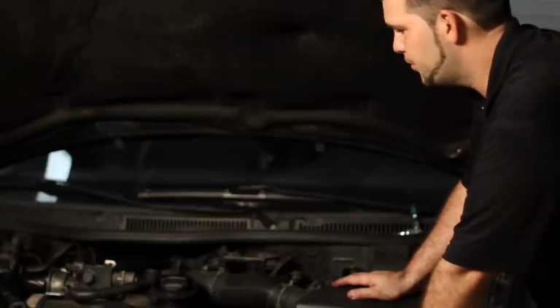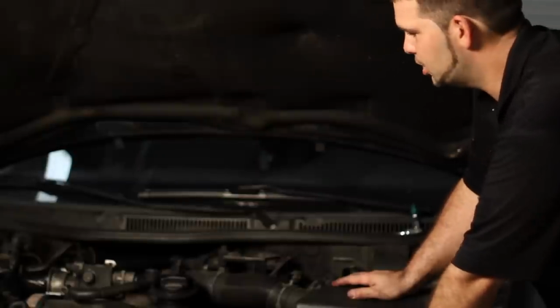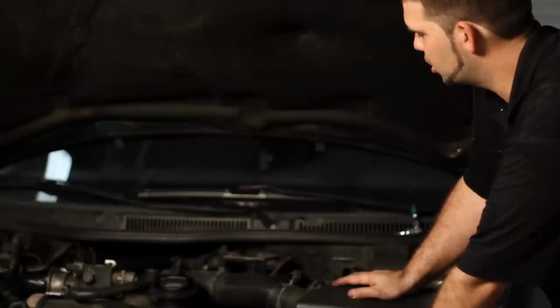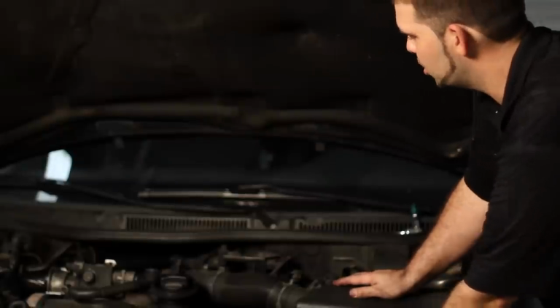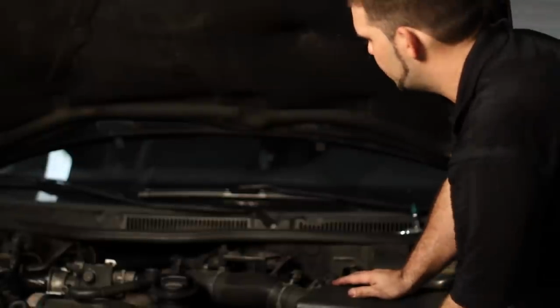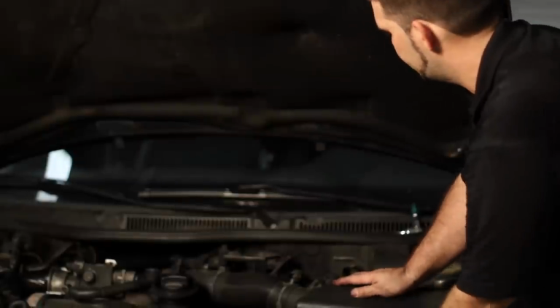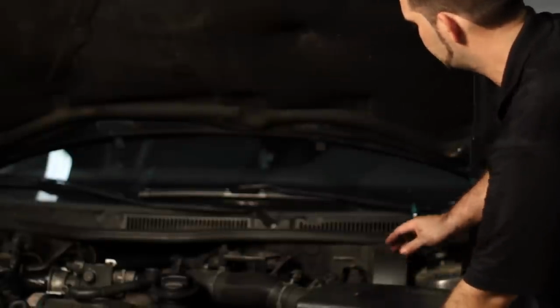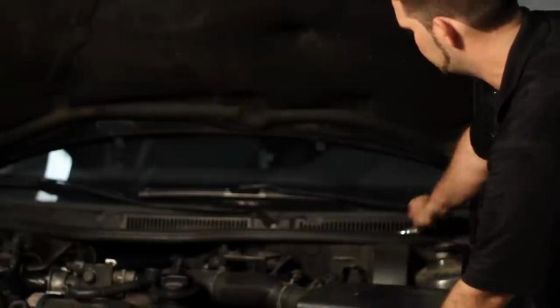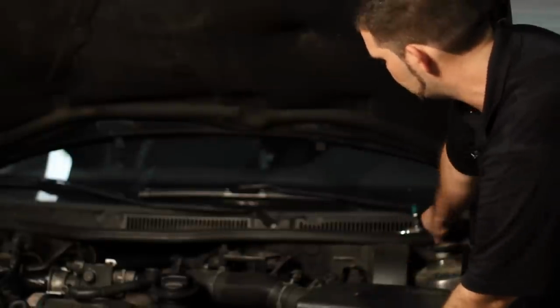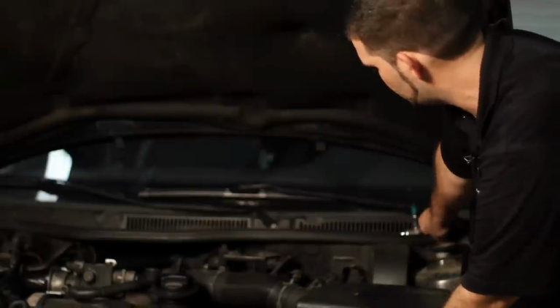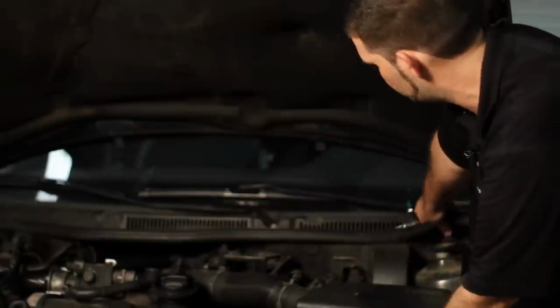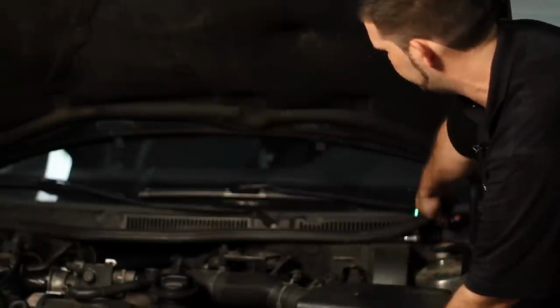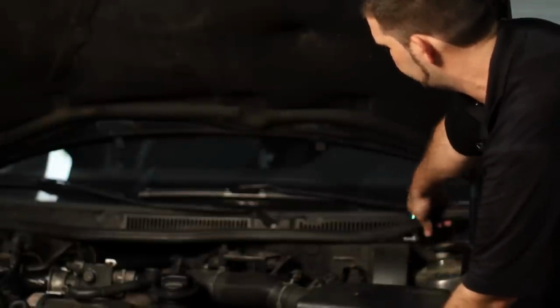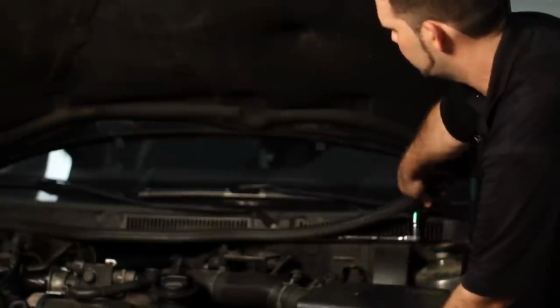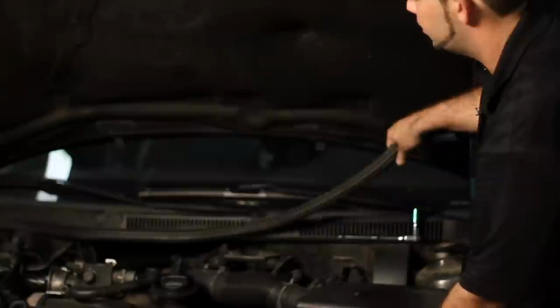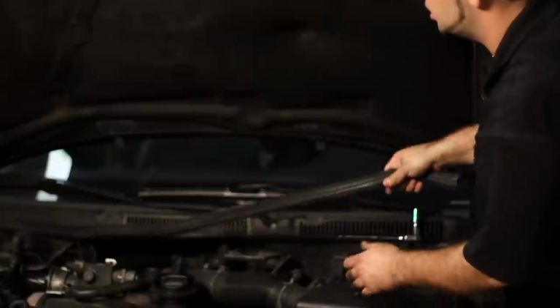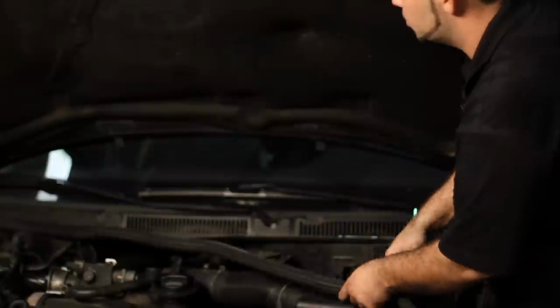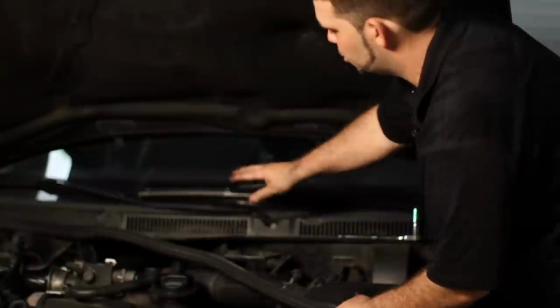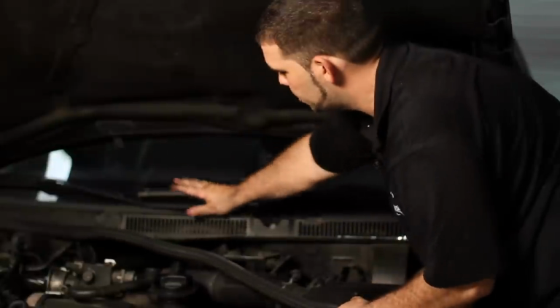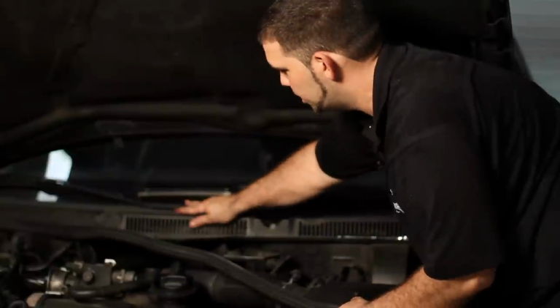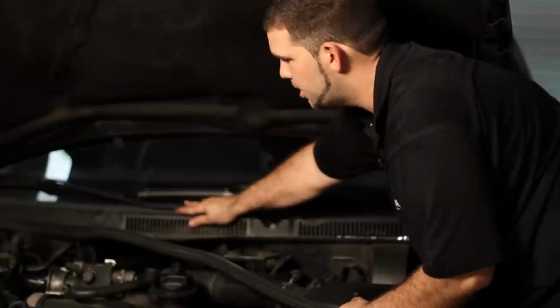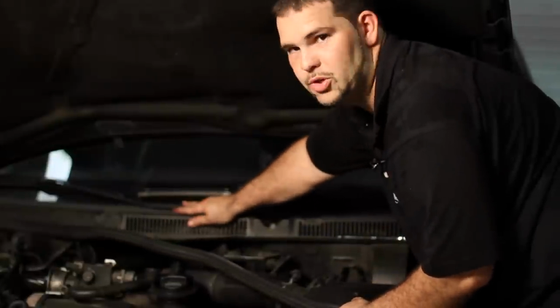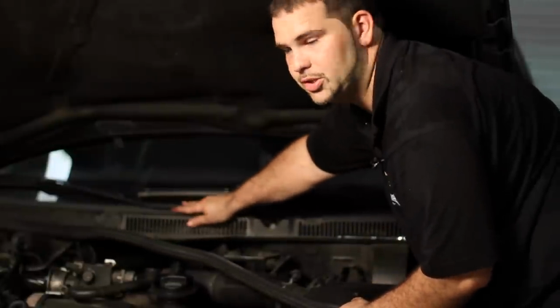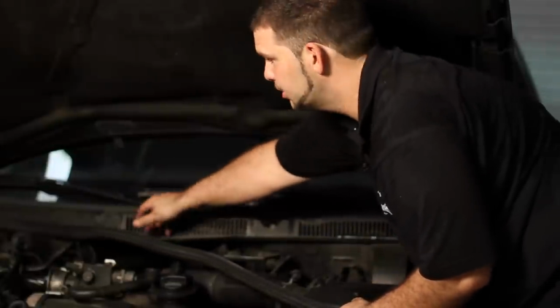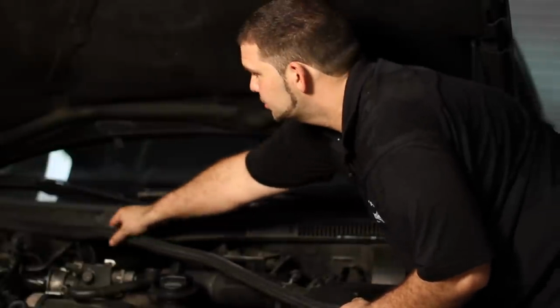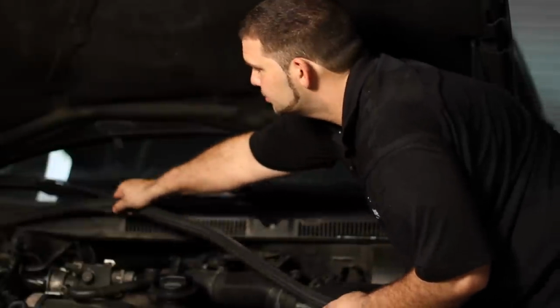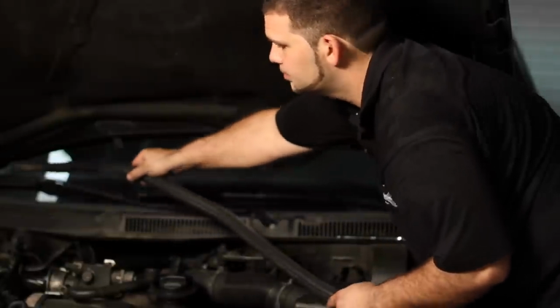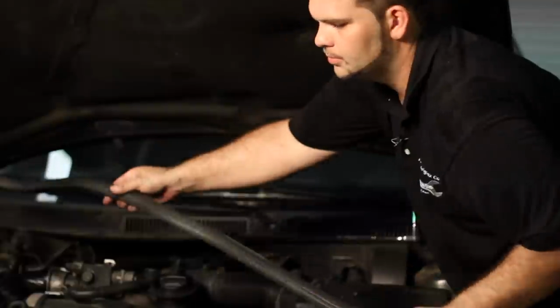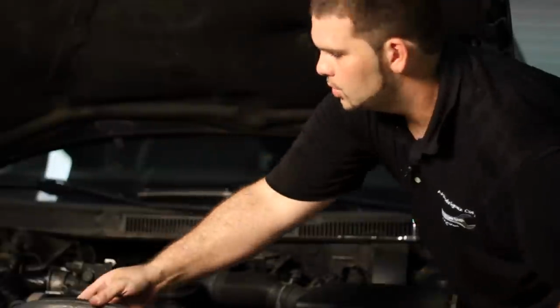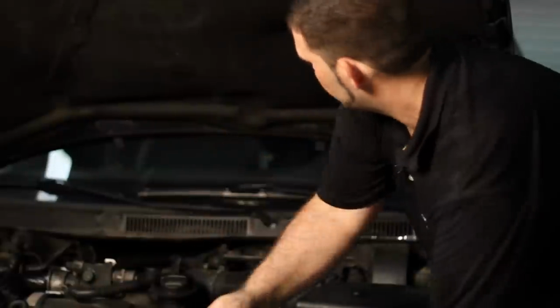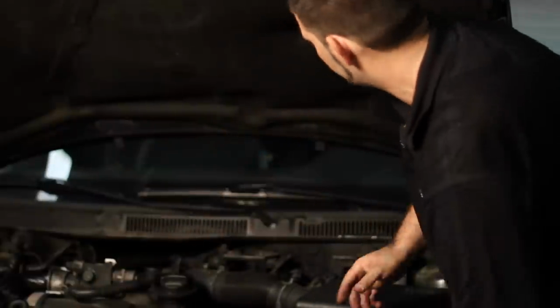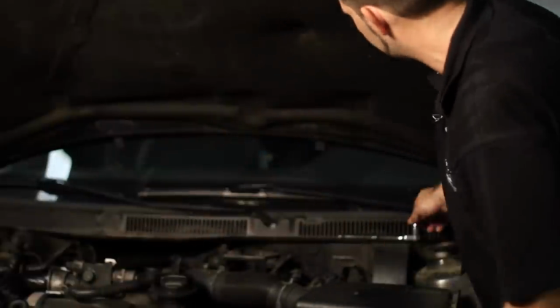First thing you're going to start out with is you're going to take this rubber trim off. The ECU is actually located here behind the windshield cowling. It's really easy.